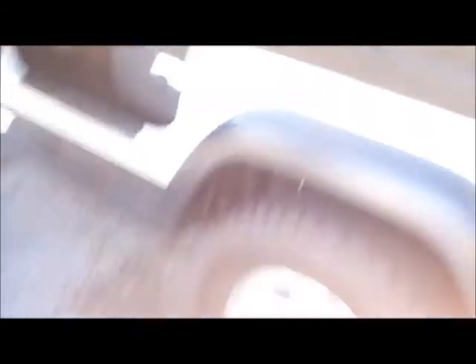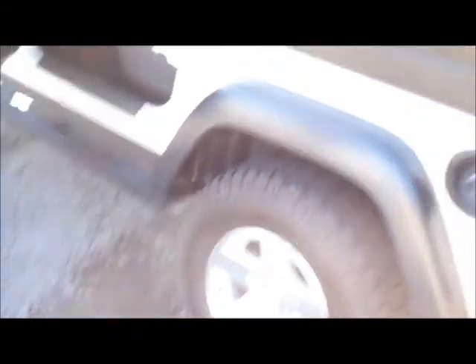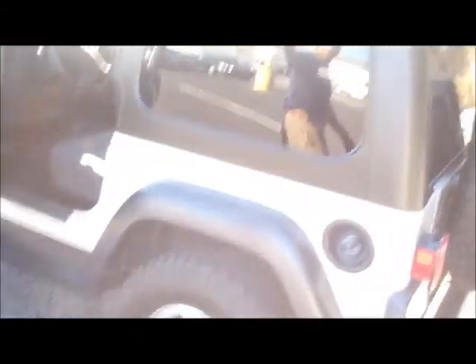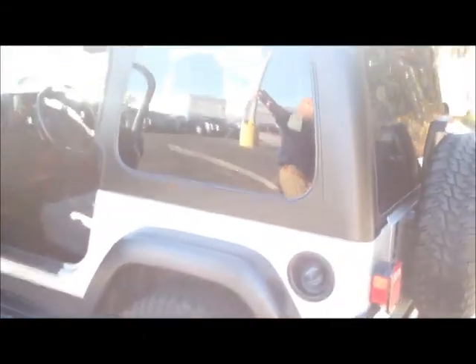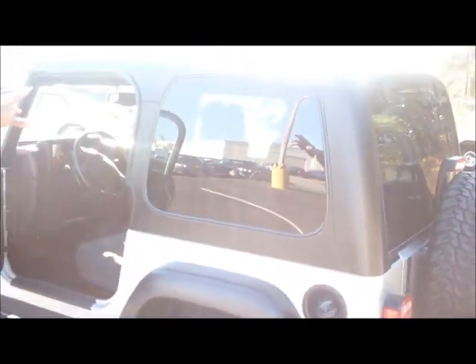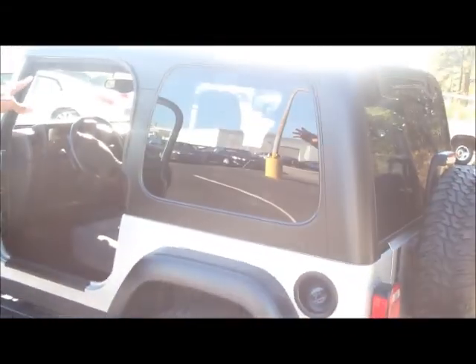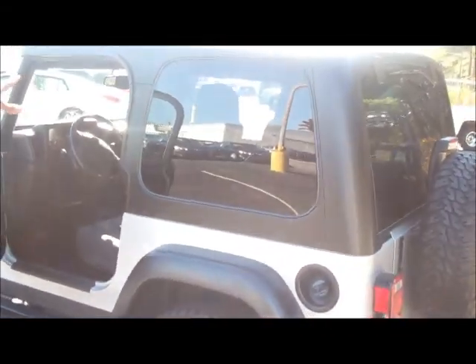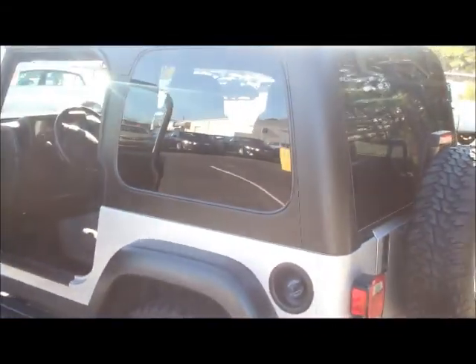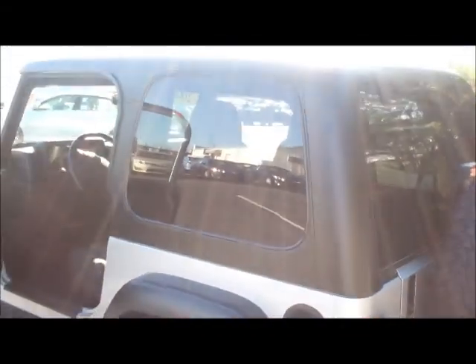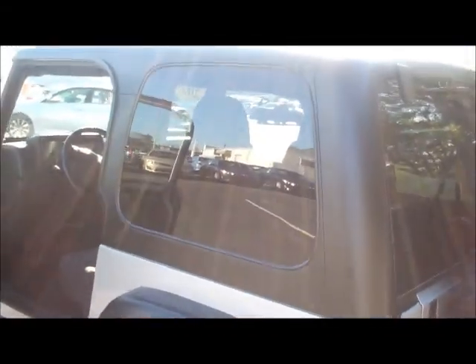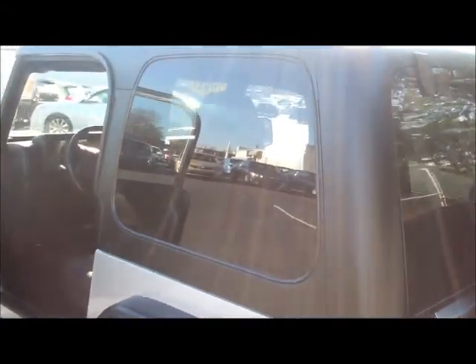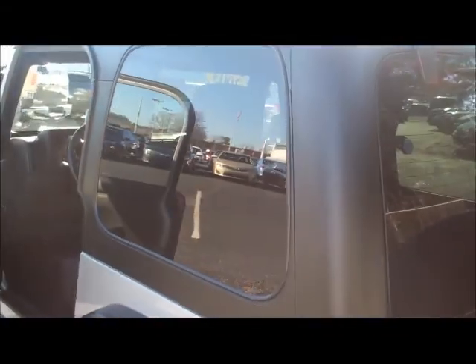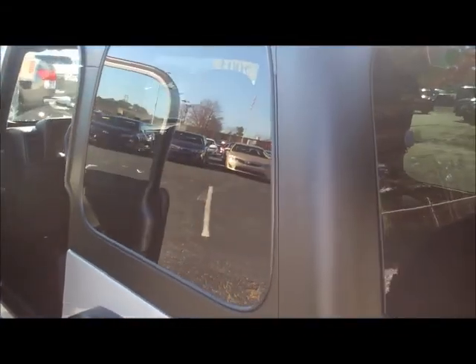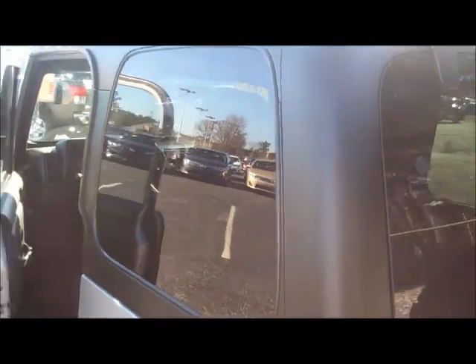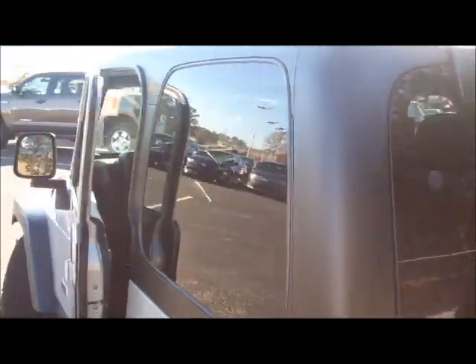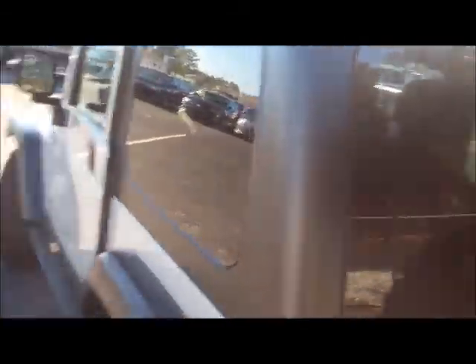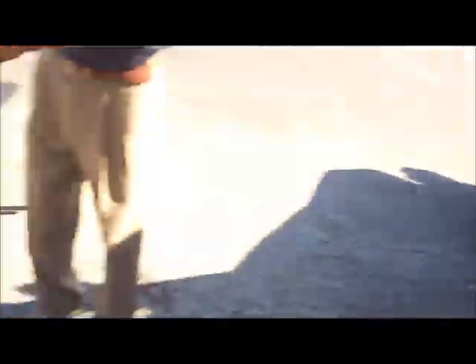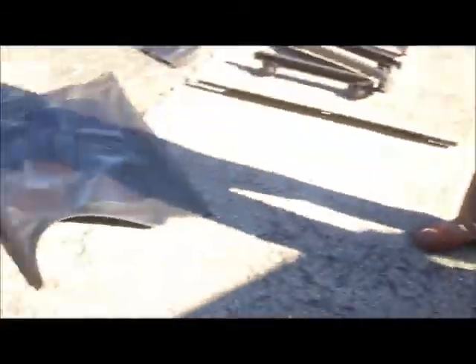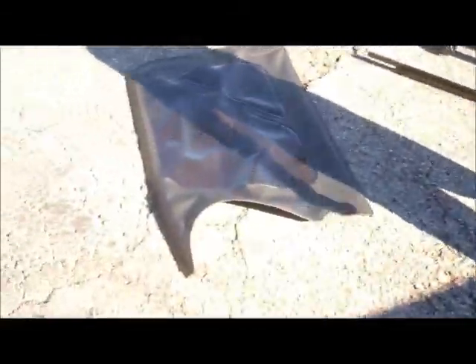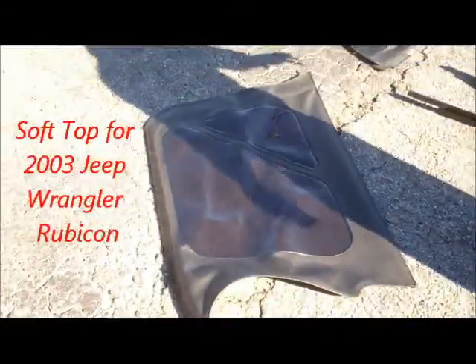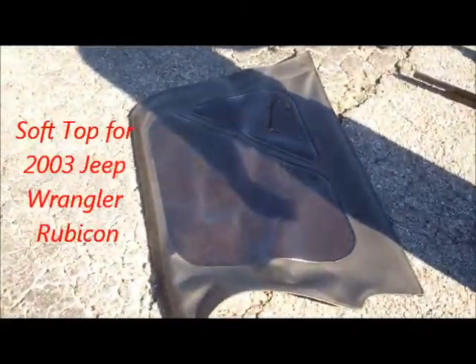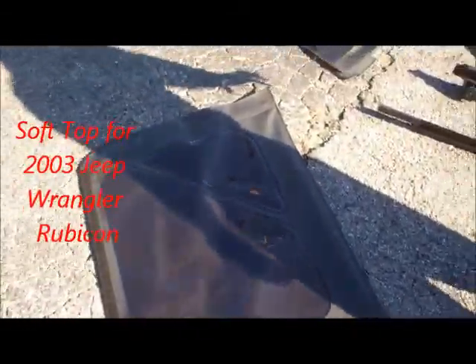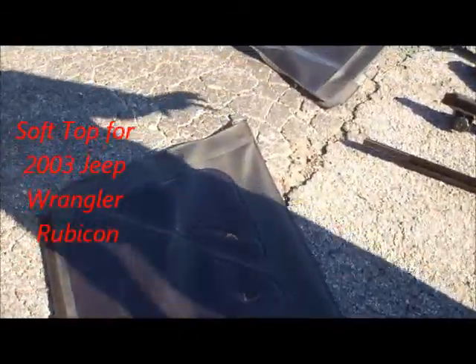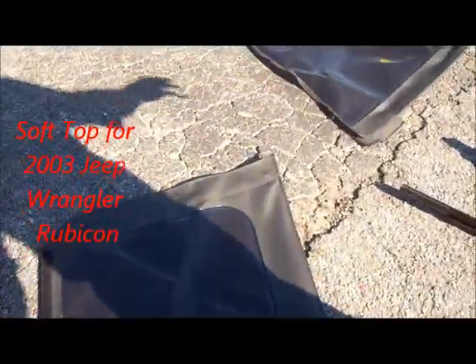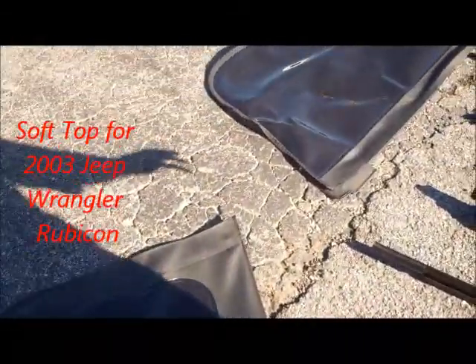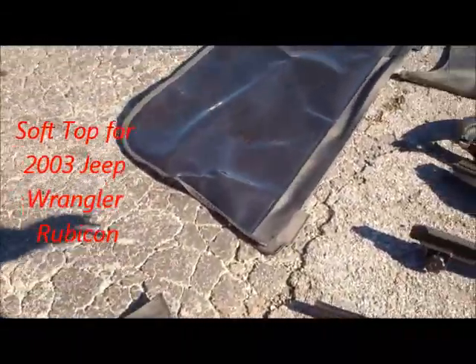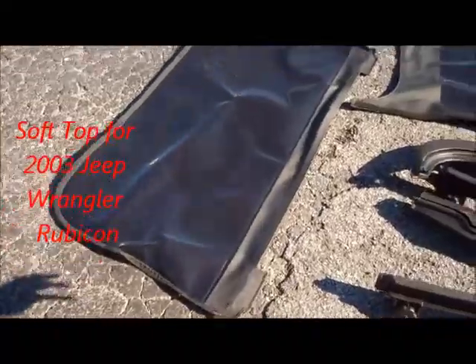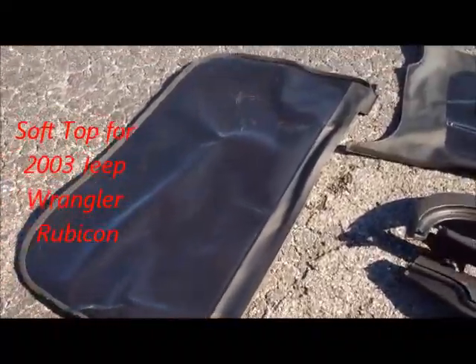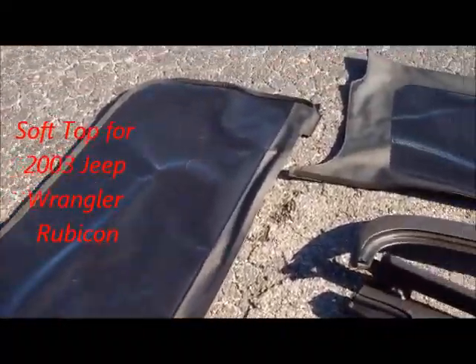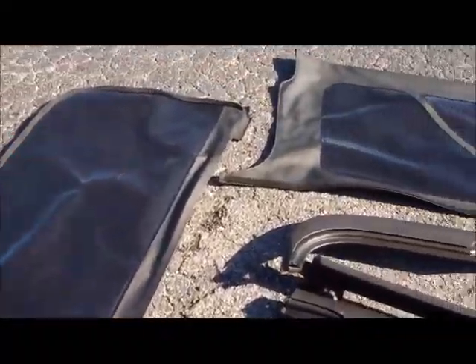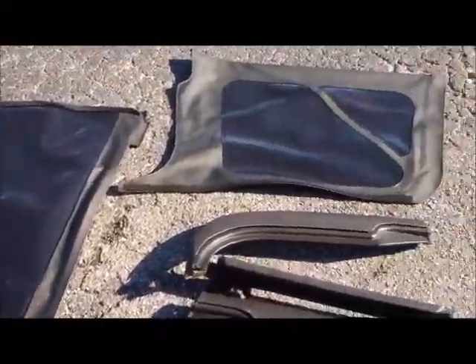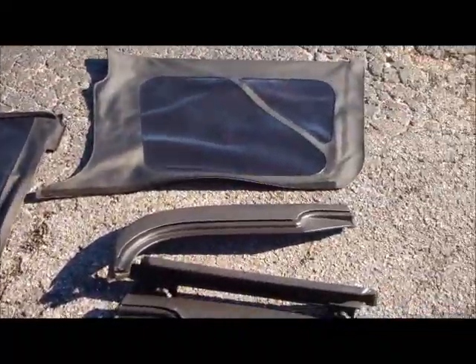Notice the hard top that's on it right now as well, and then also we have the available soft top. I just put it down here on the ground in pieces so you can actually see everything while I spread it out.